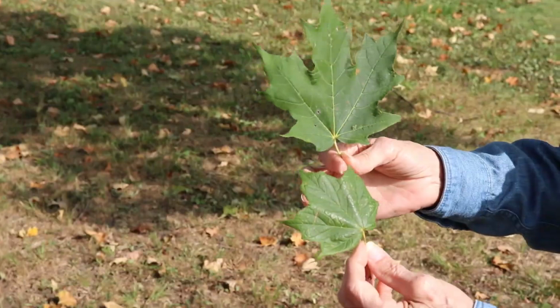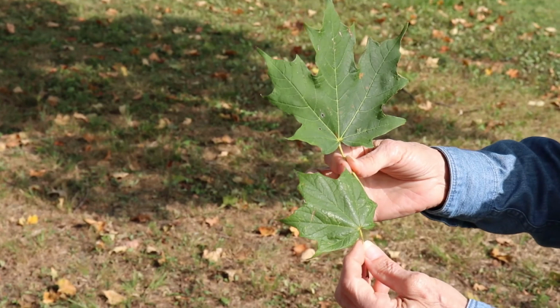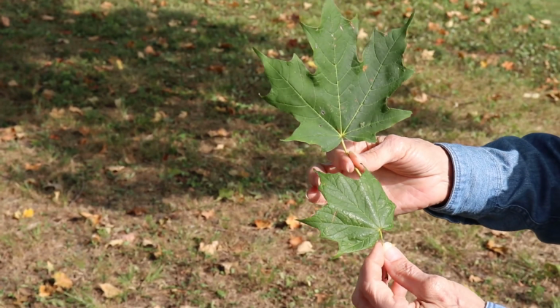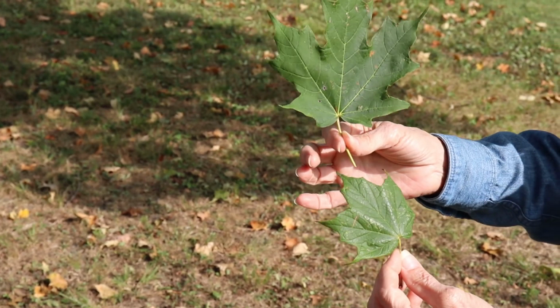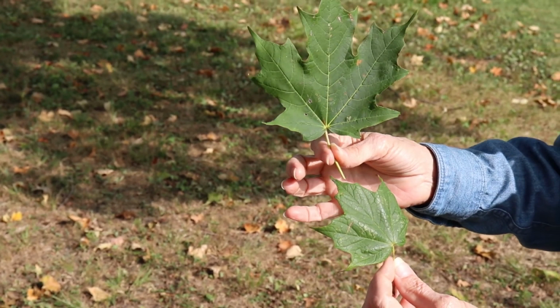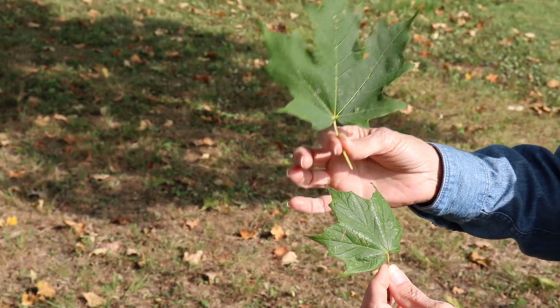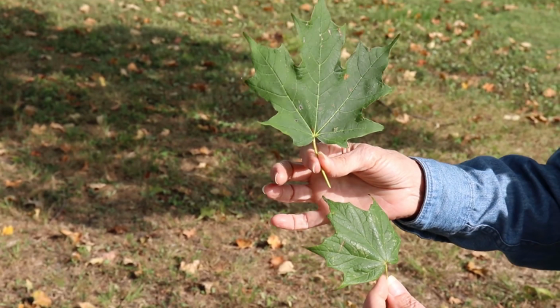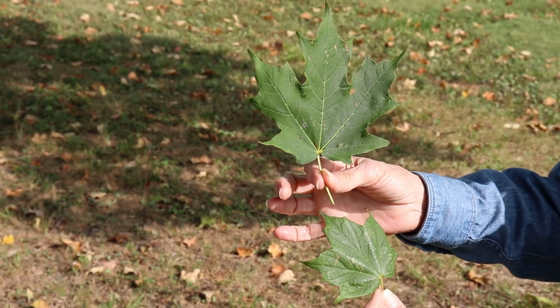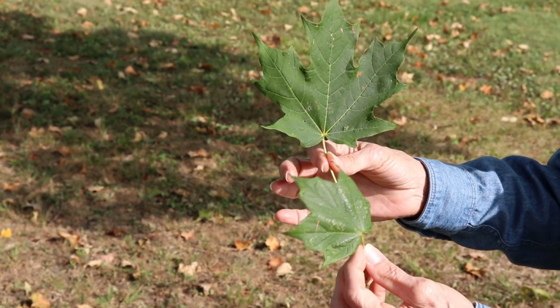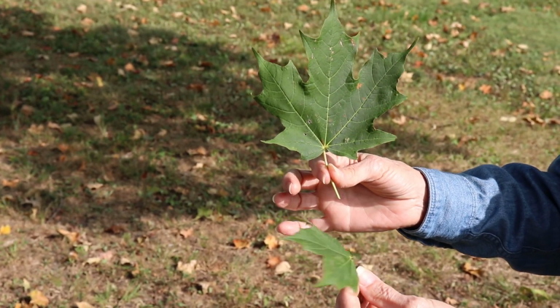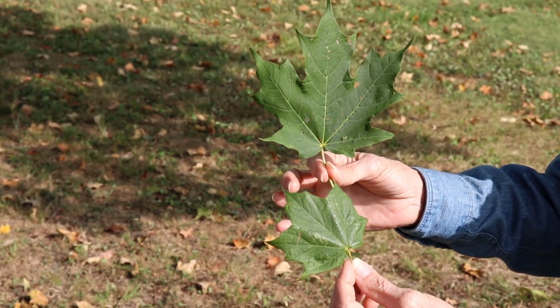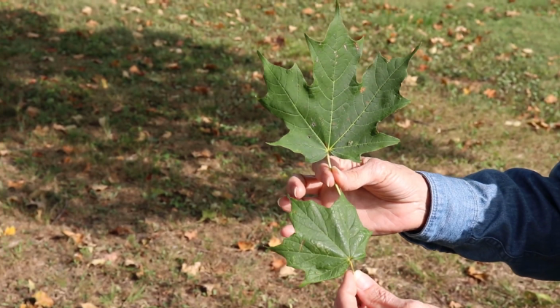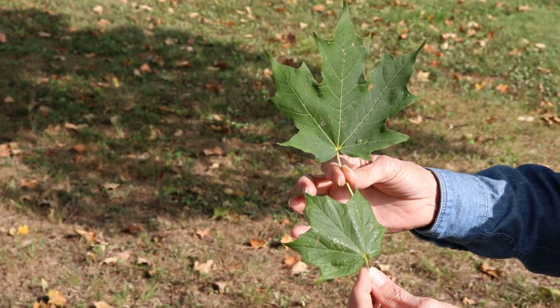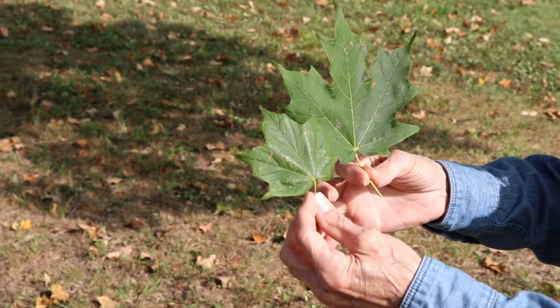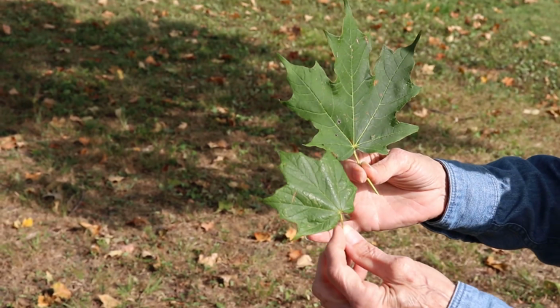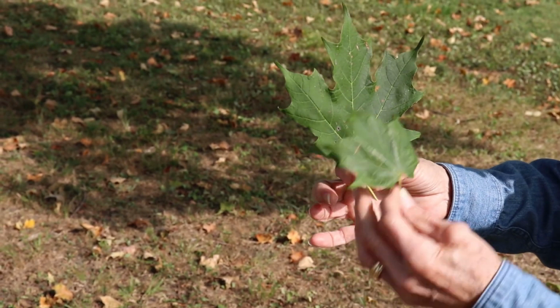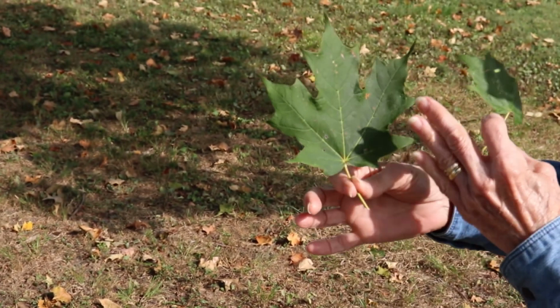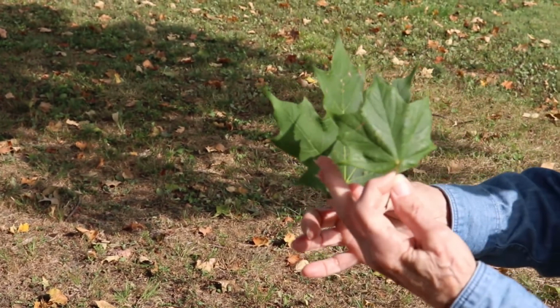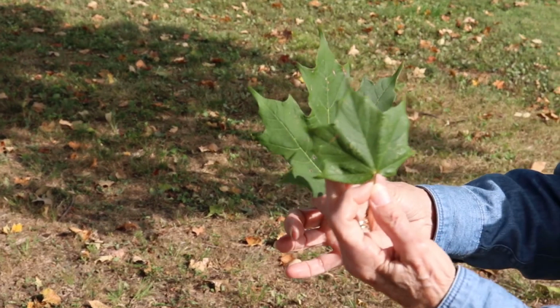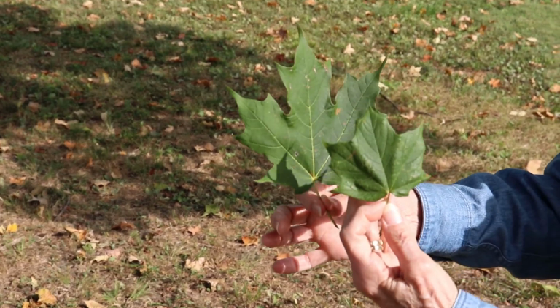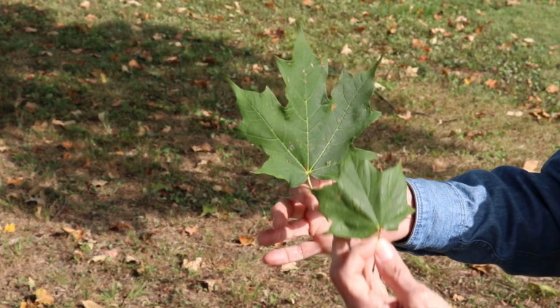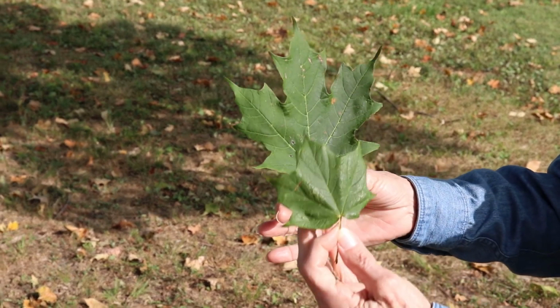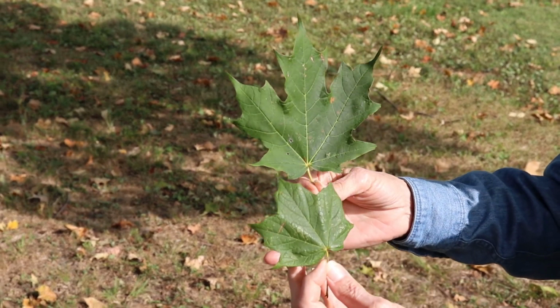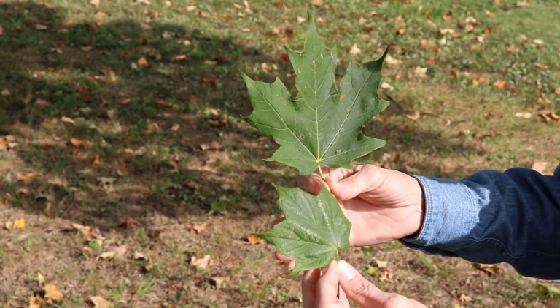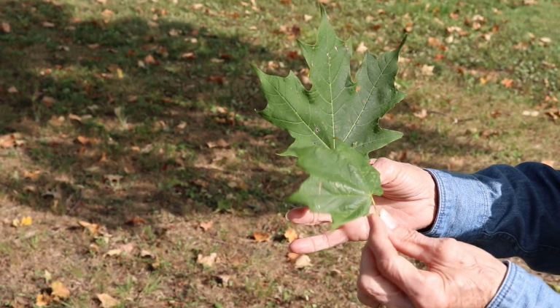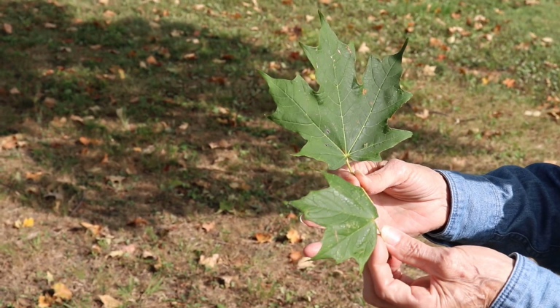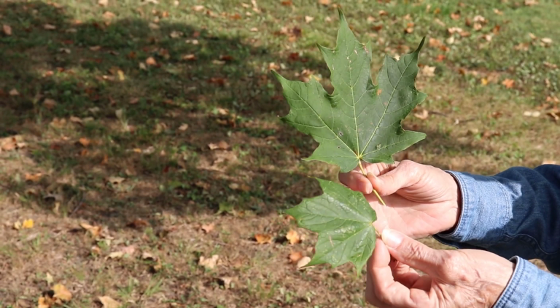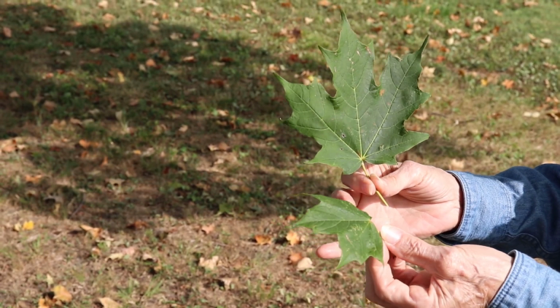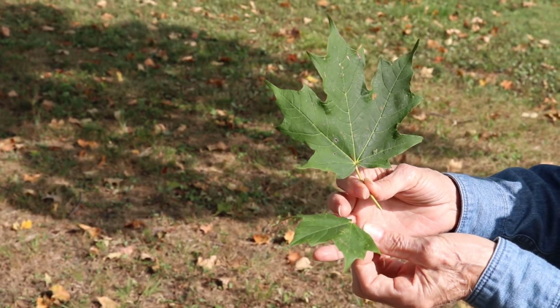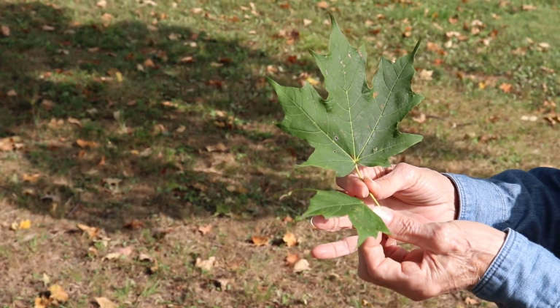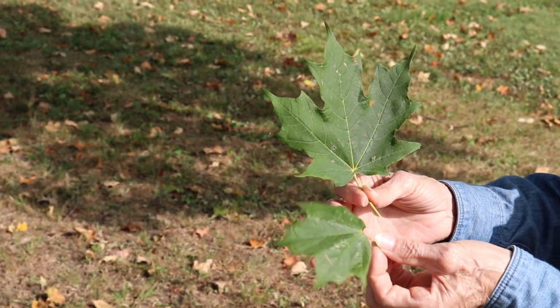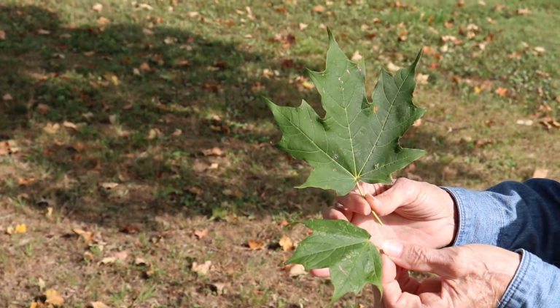Here we have a sugar maple tree leaf, and this is one of the black maple. You can see the difference — the sugar maple is a flatter leaf, and the points of the black maple kind of droop.